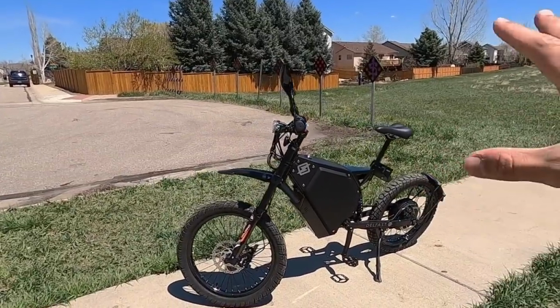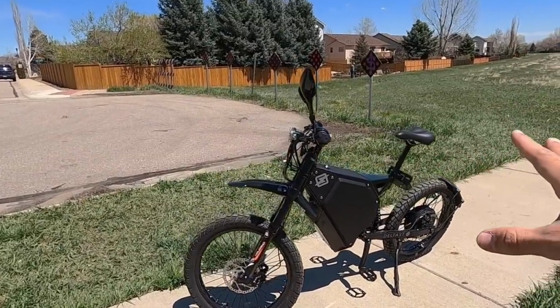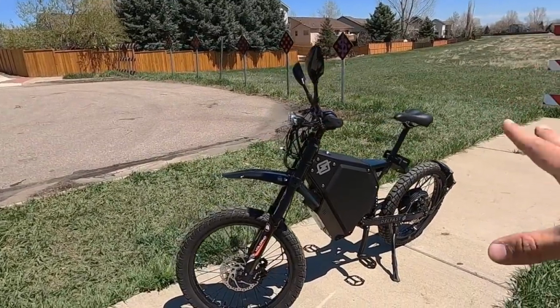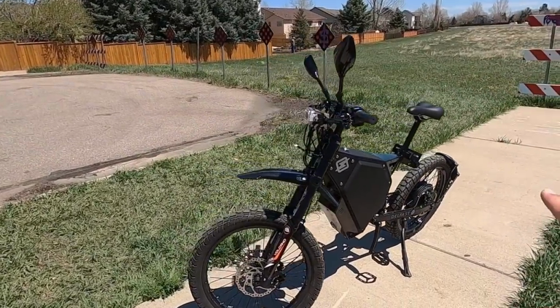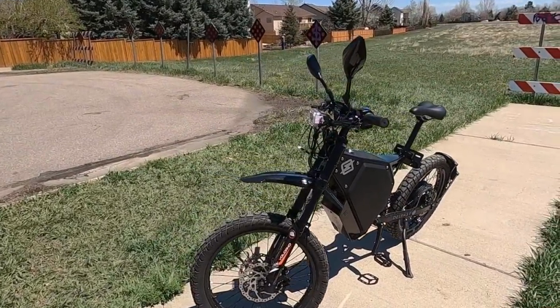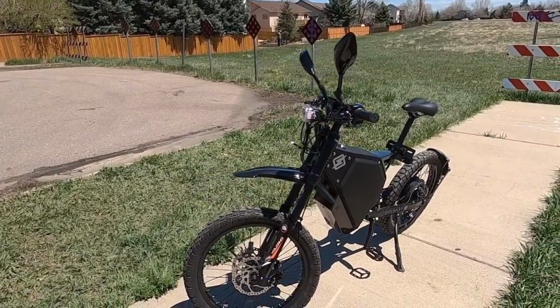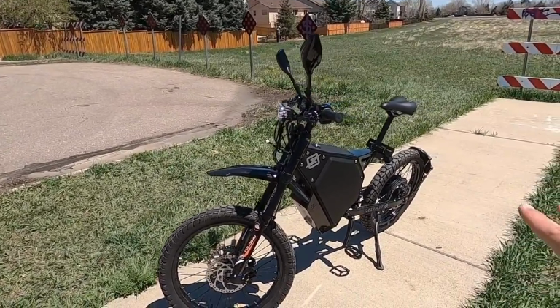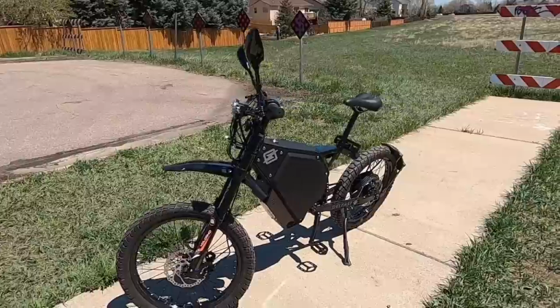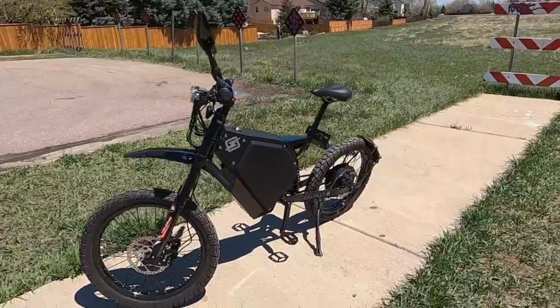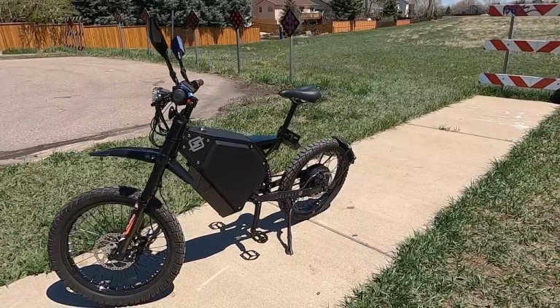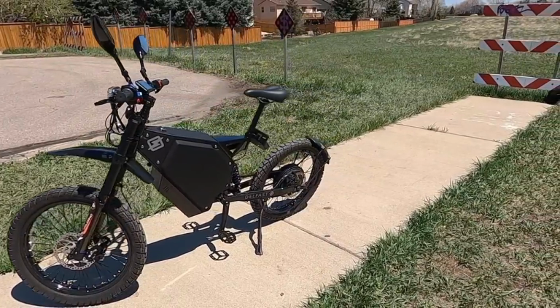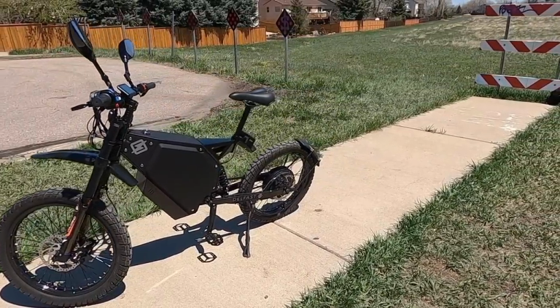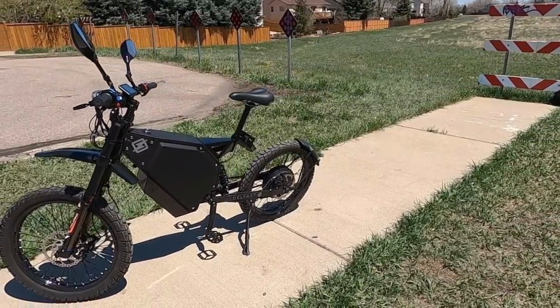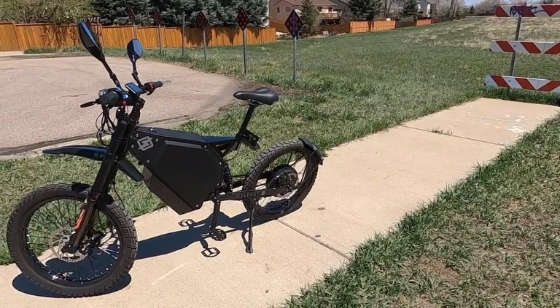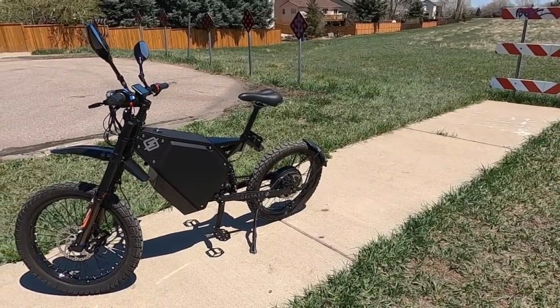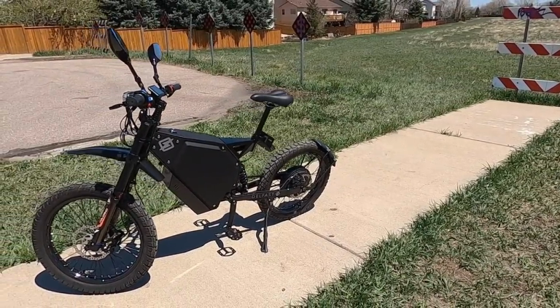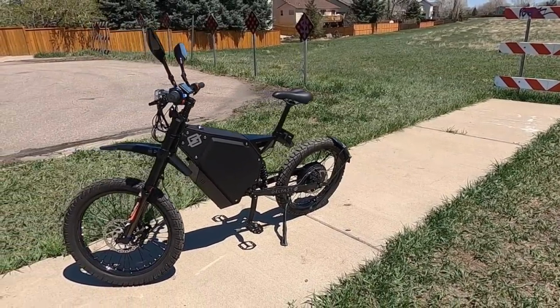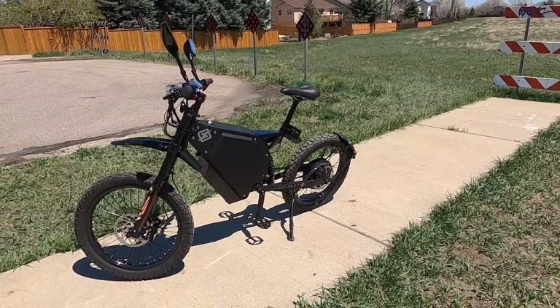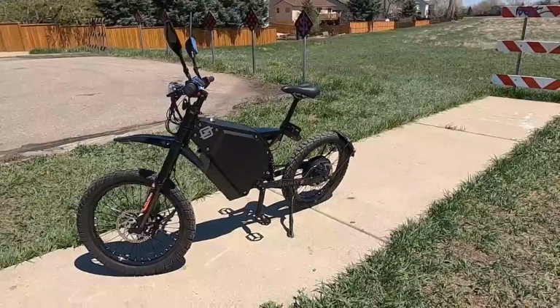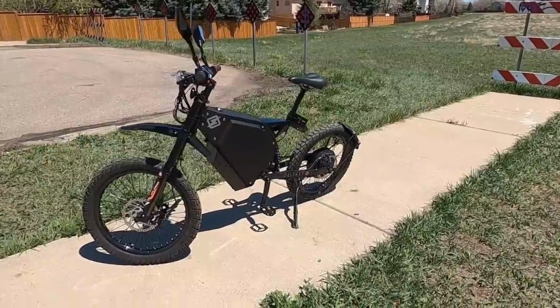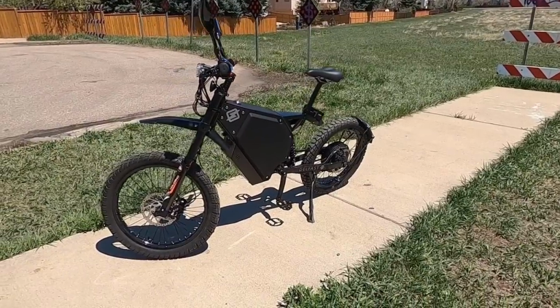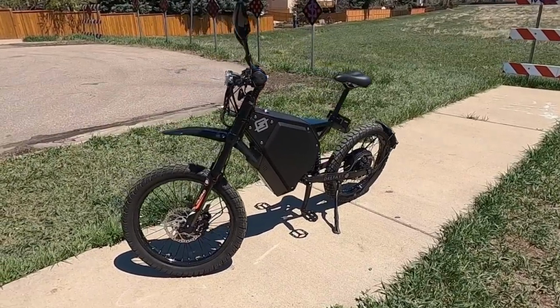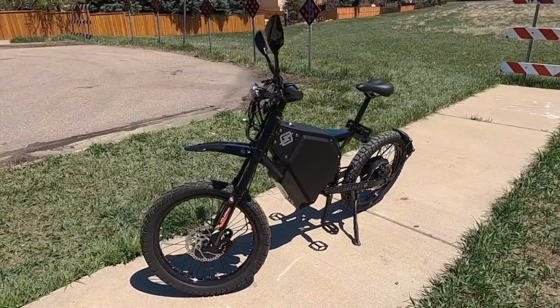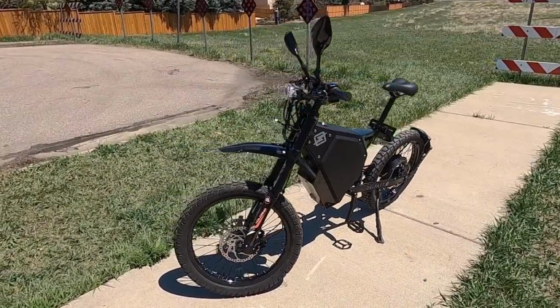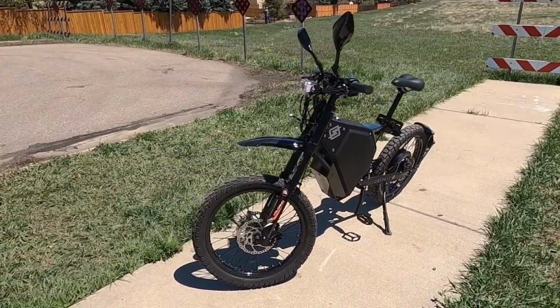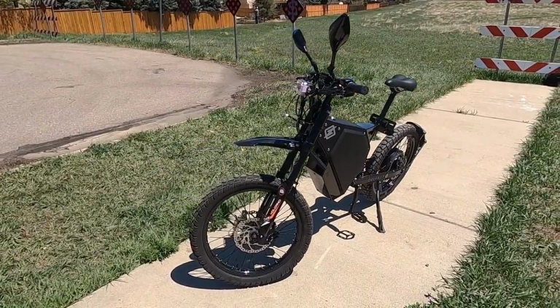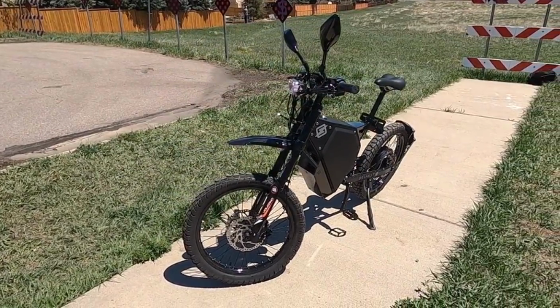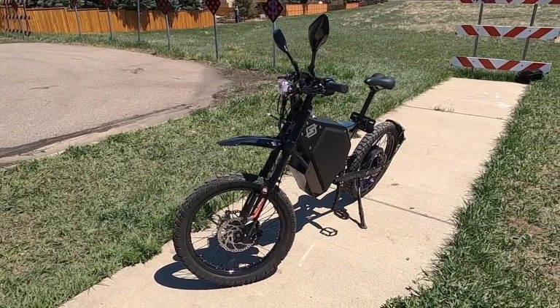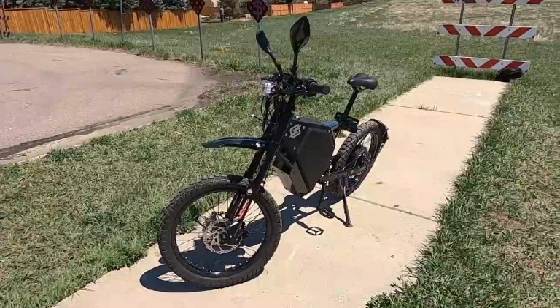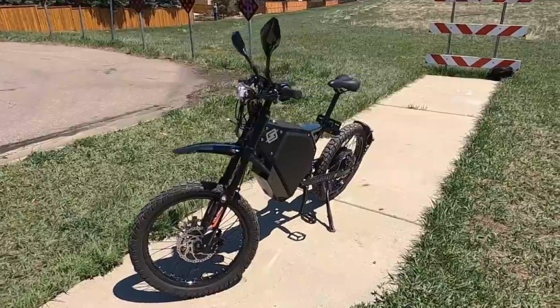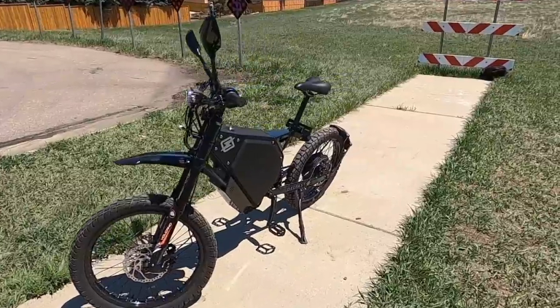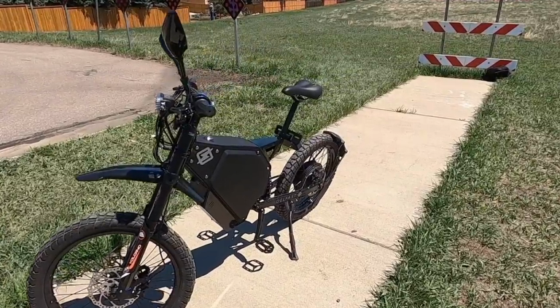If you did want to get one of these, you'd be looking at a price of $6,649 USD. They ship to North America, Europe, and quite a few other places — full details on that in the written review. It's pretty pricey, but this thing is loaded out with some excellent components.